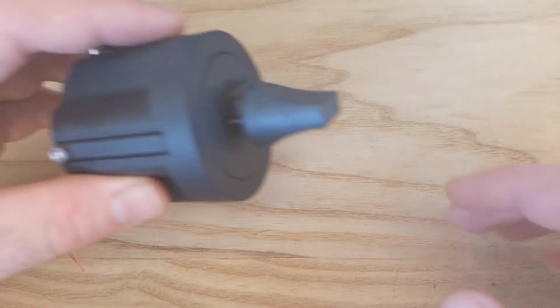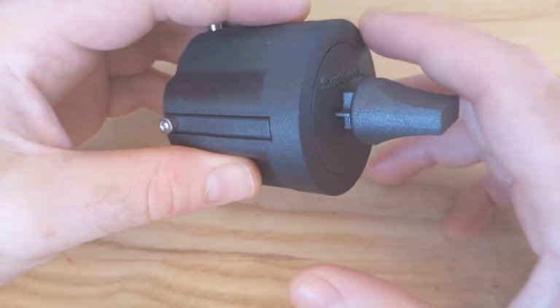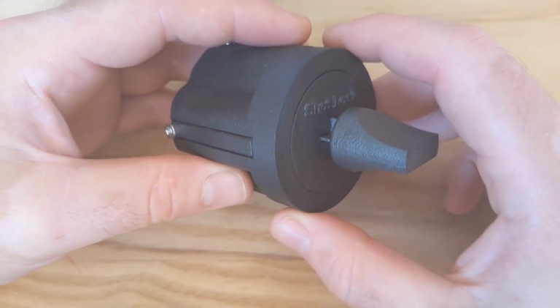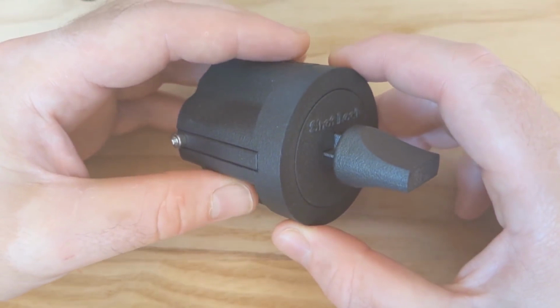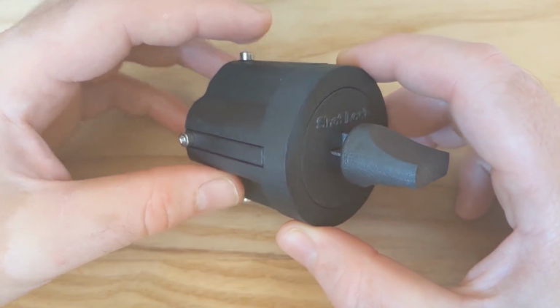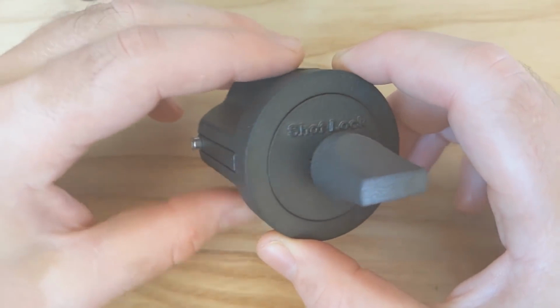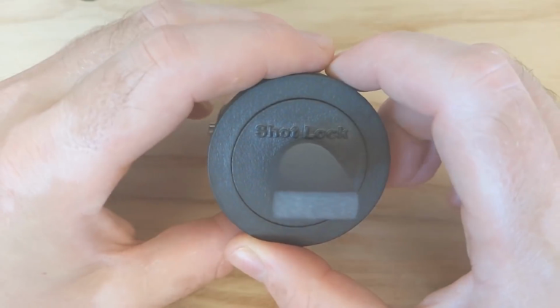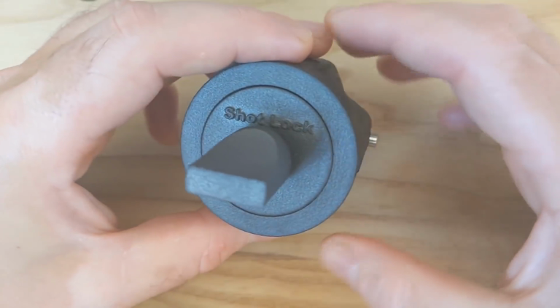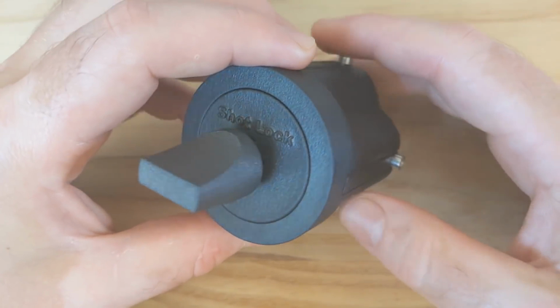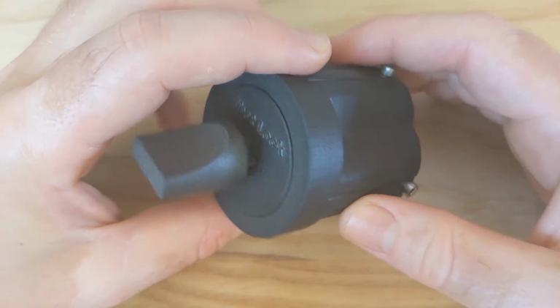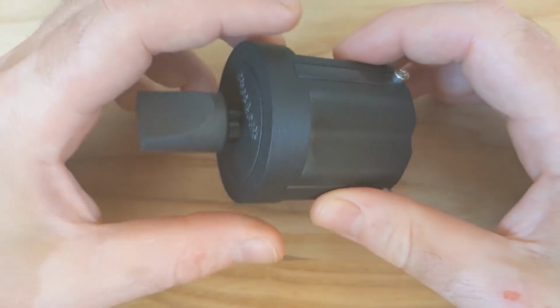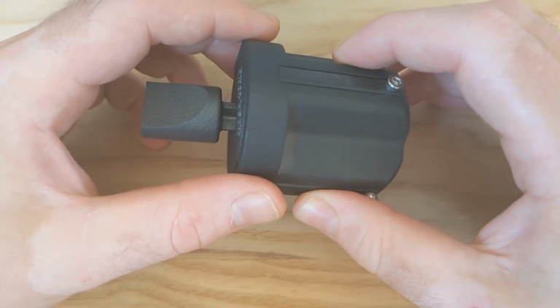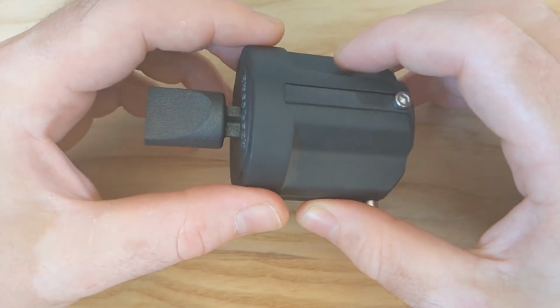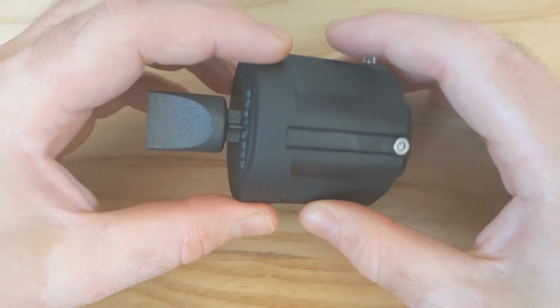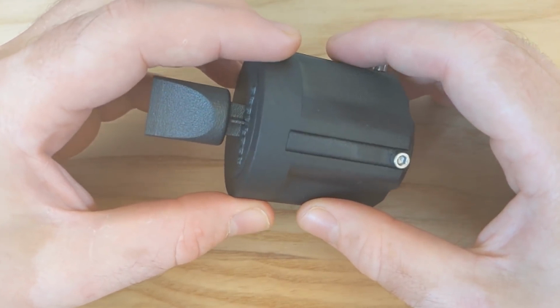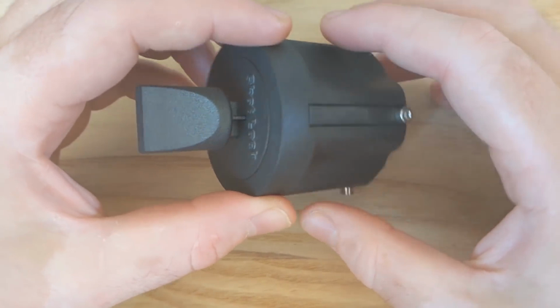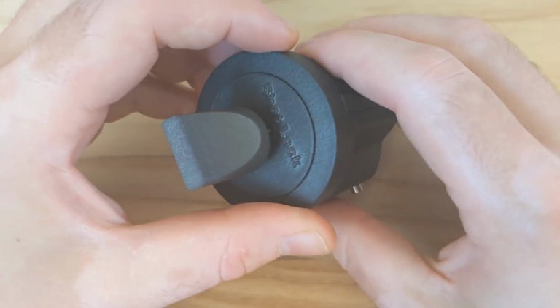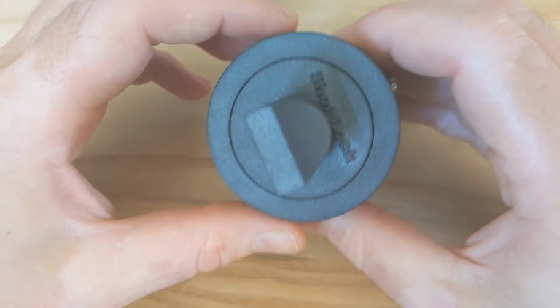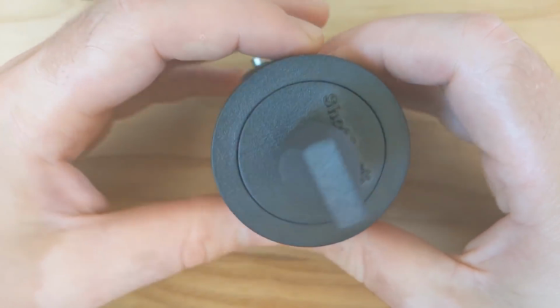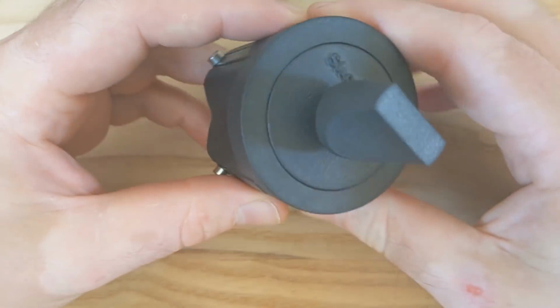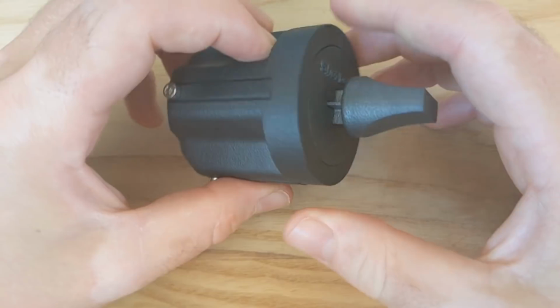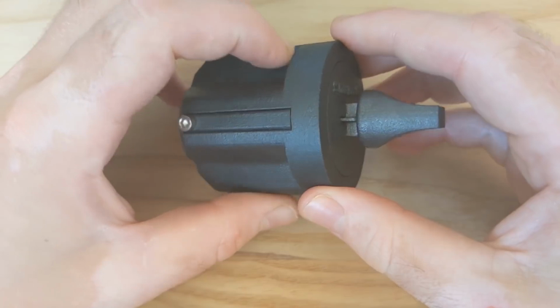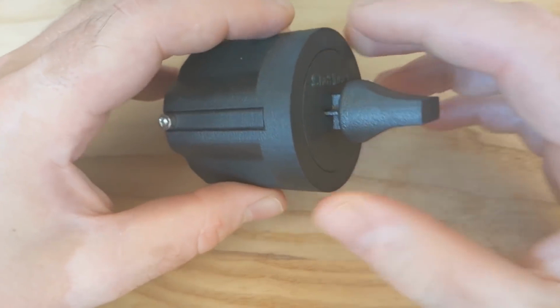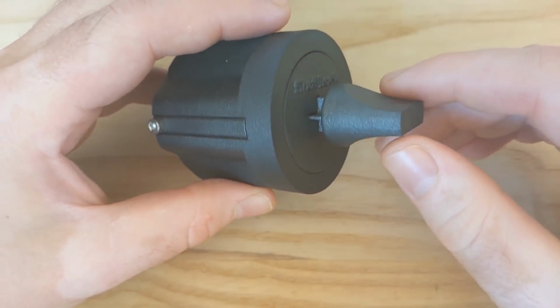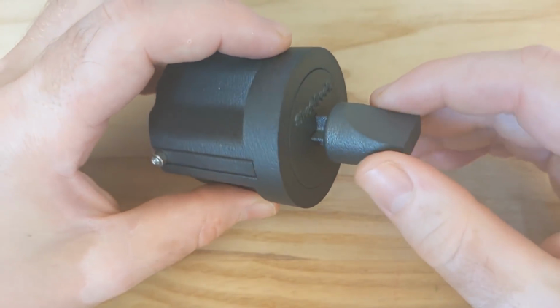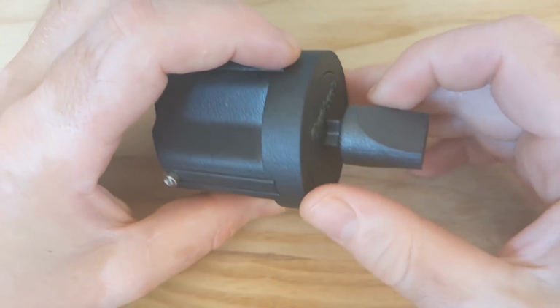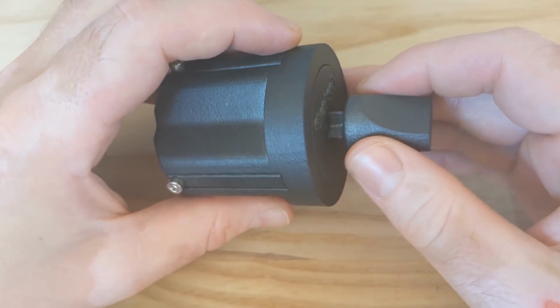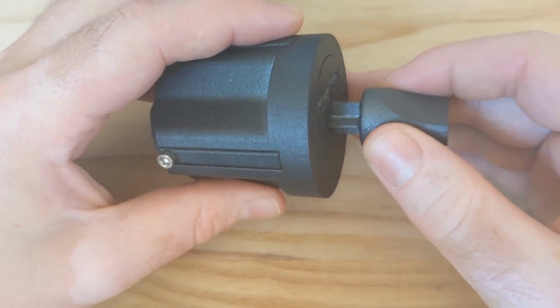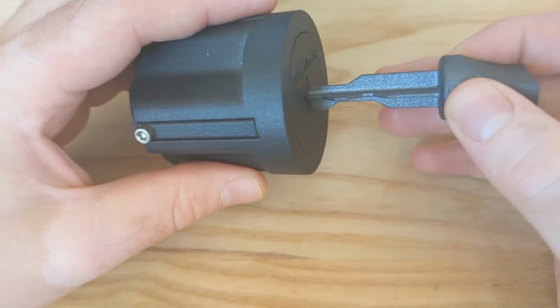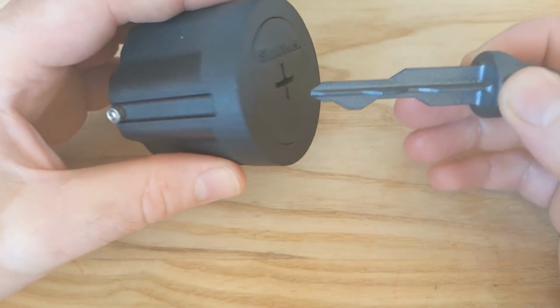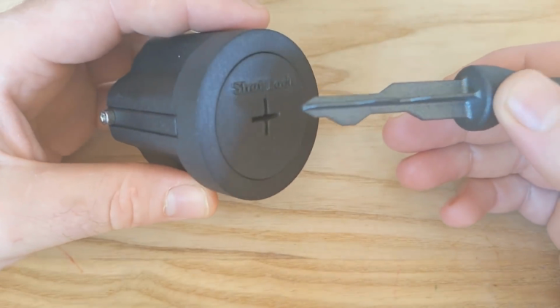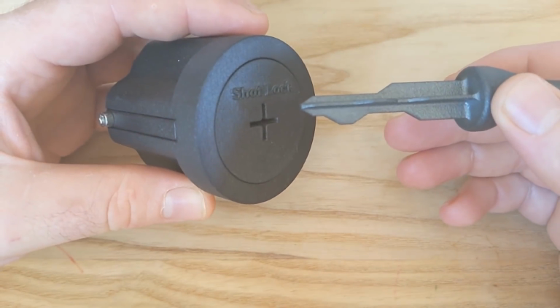Here it is. It's printed using HP's Multi-Jet Fusion technology, which is similar to SLS. The result is very high quality and relatively cheap — this costs about 30 quid to print.